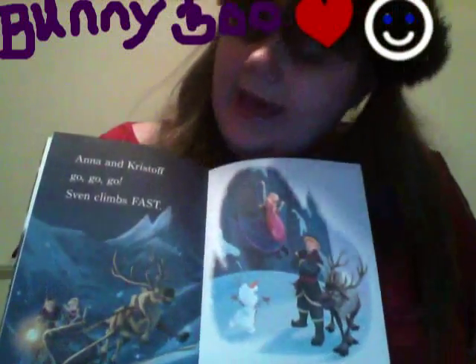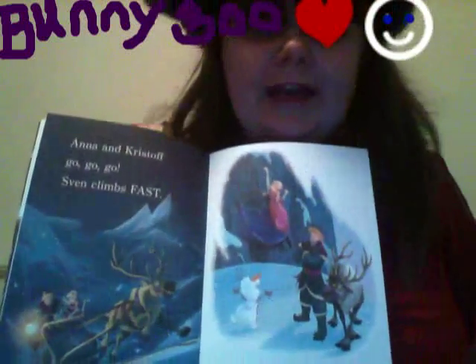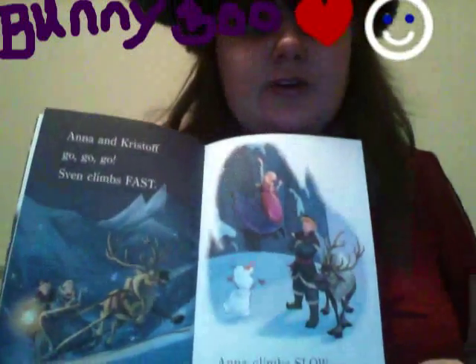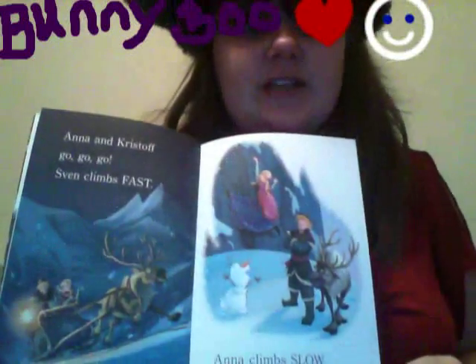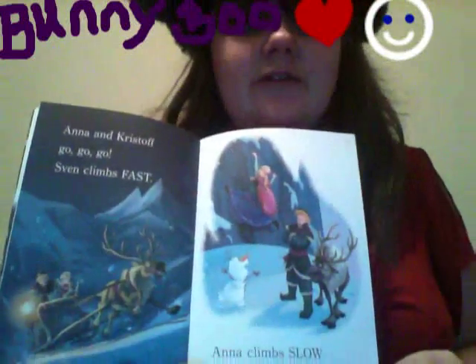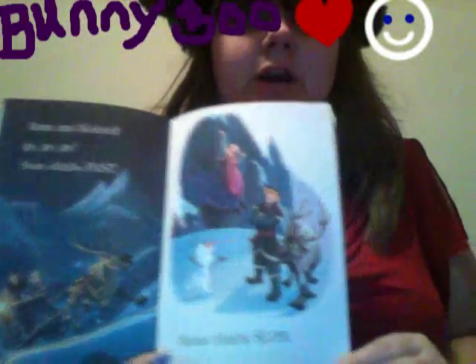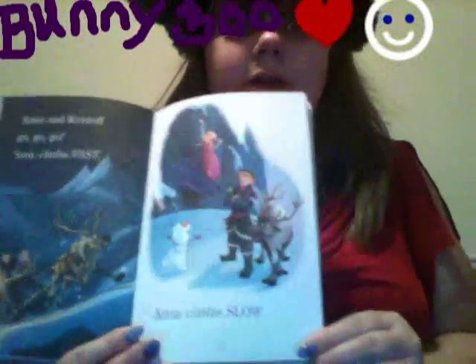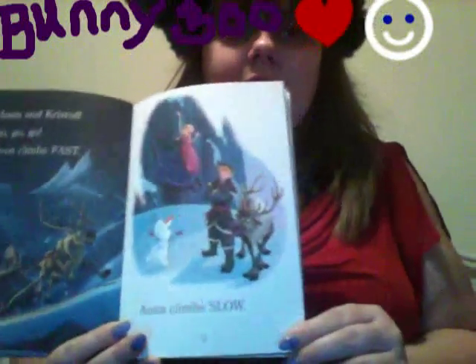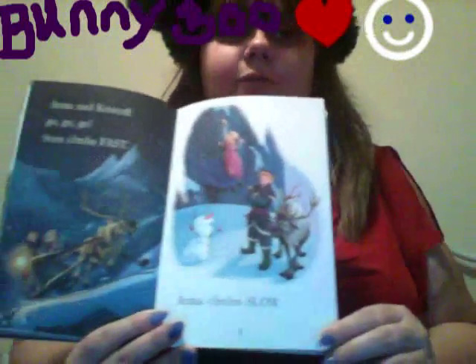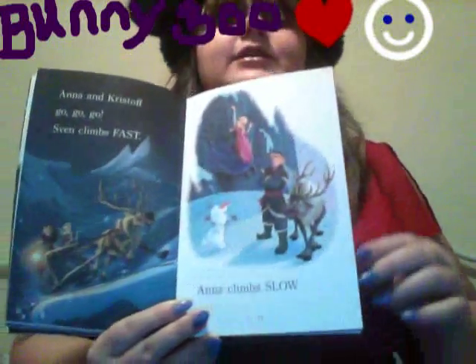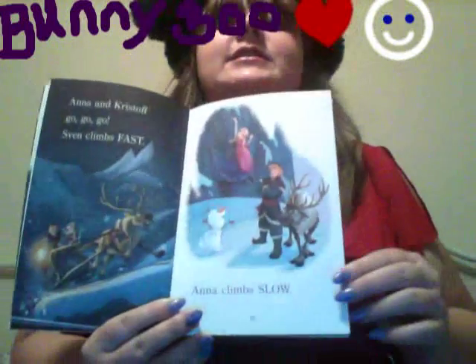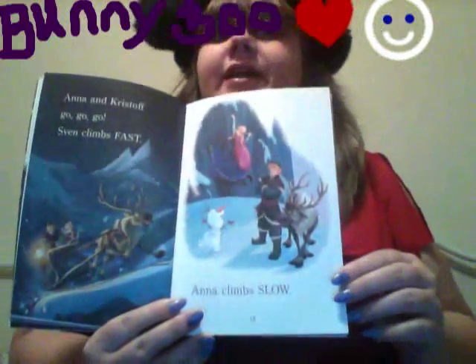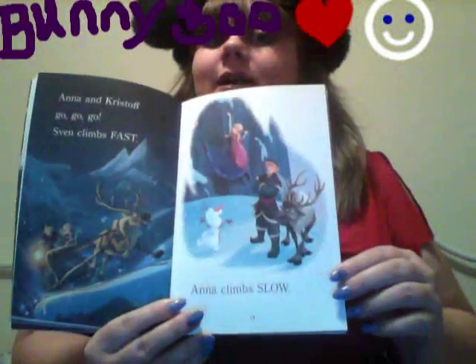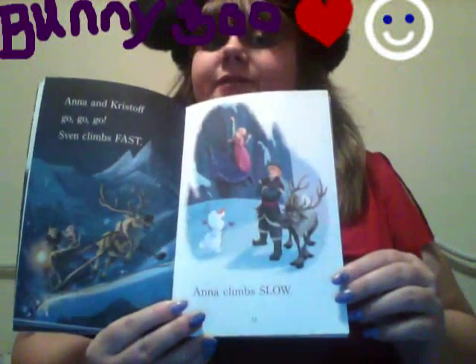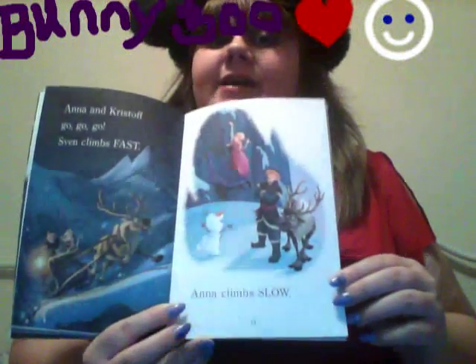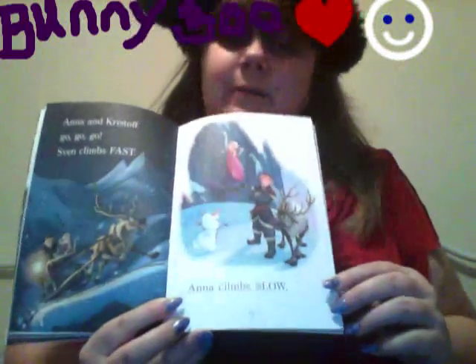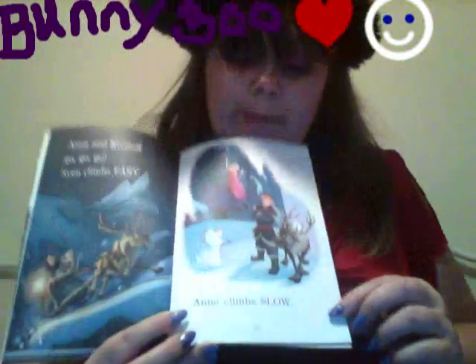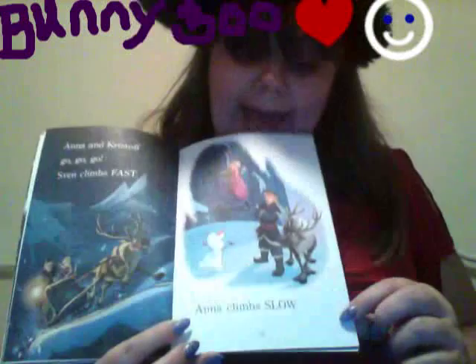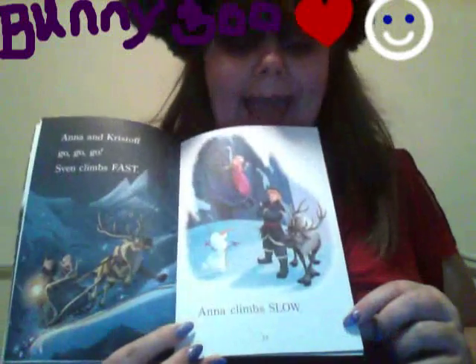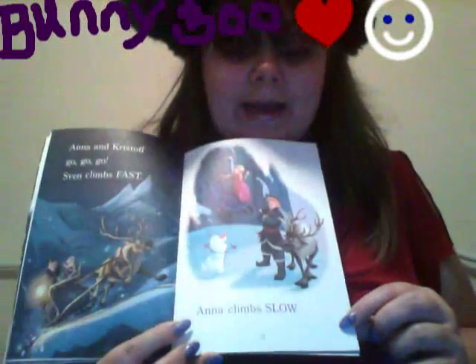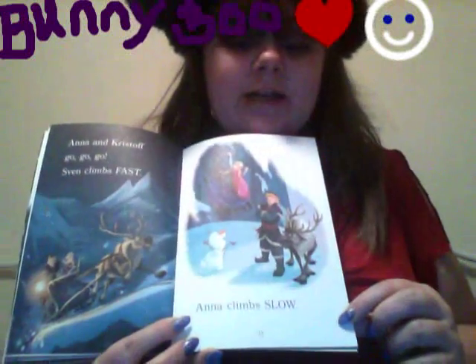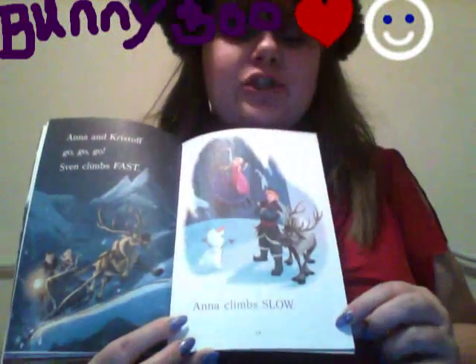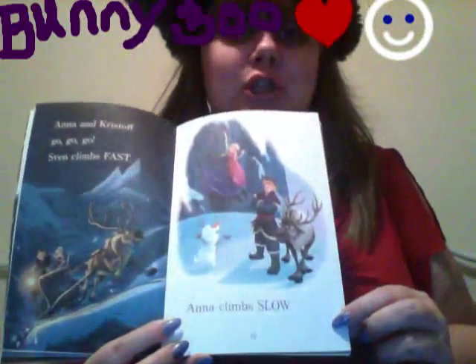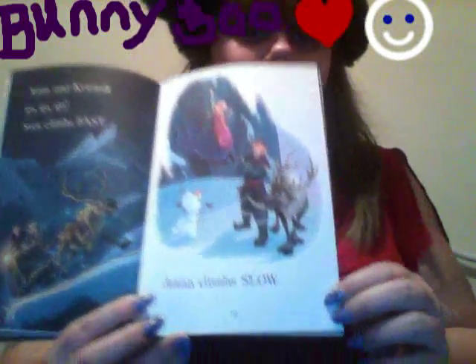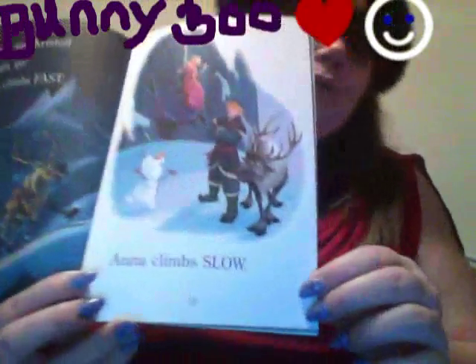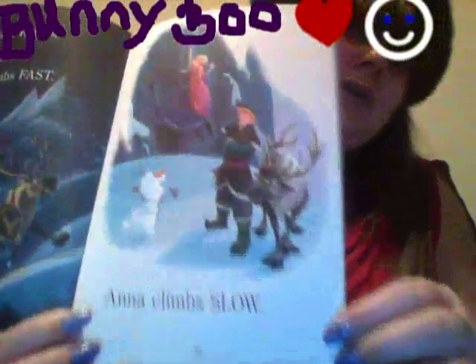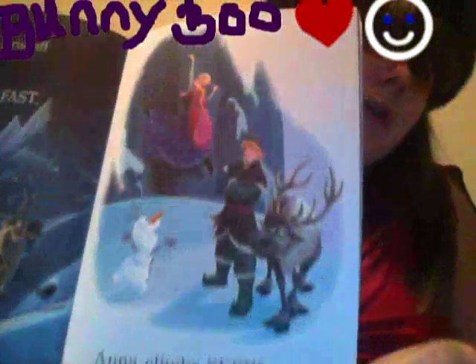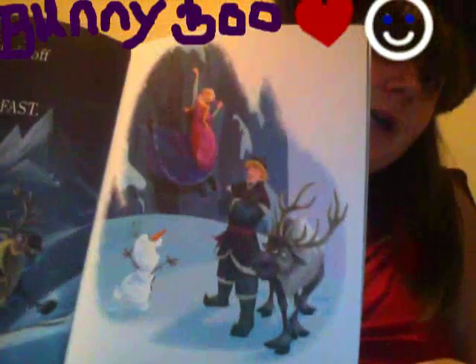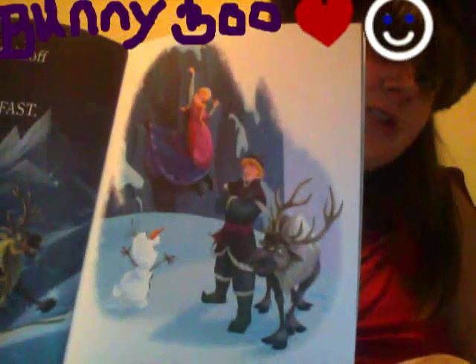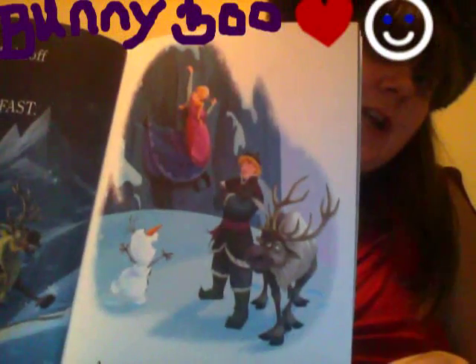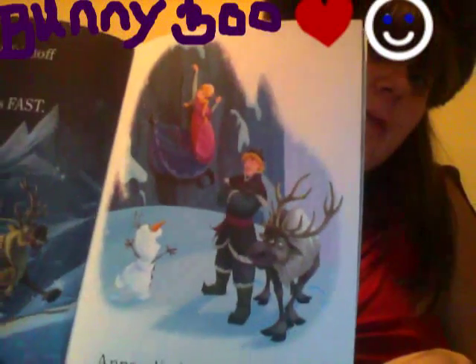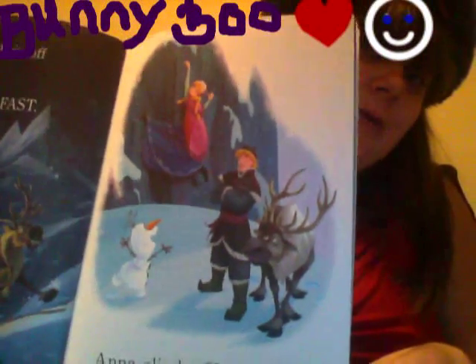Anna and Kristoff go, go, go! Sven climbs fast, but Anna climbs slow. Look at her — she's trying to climb the mountain.